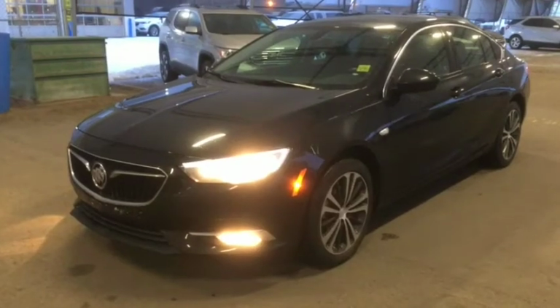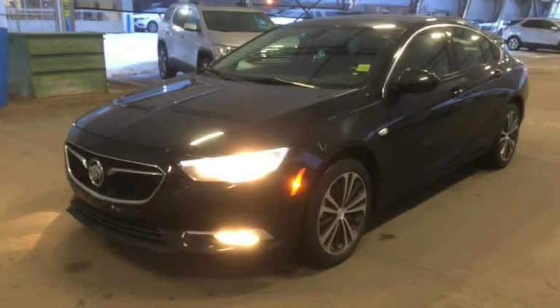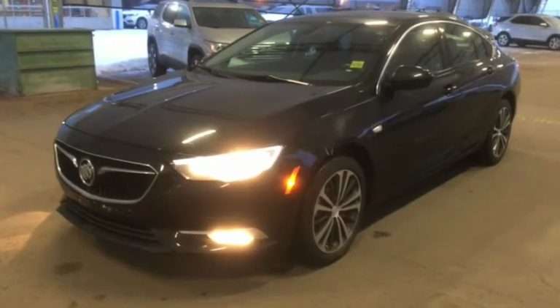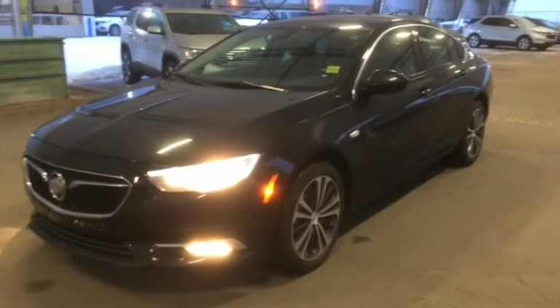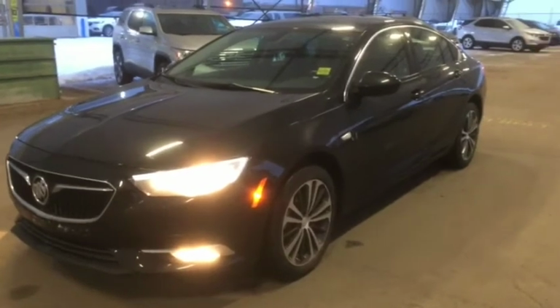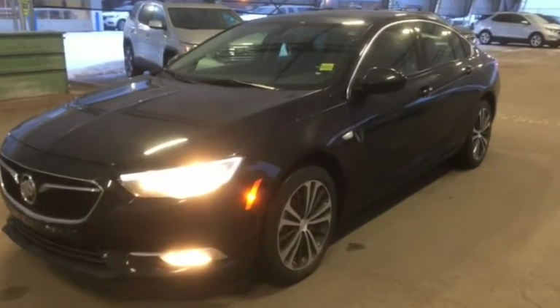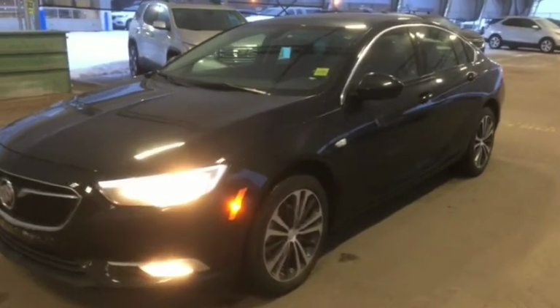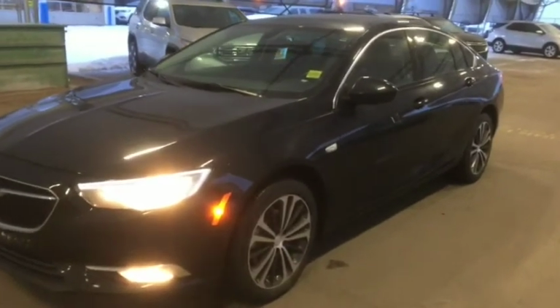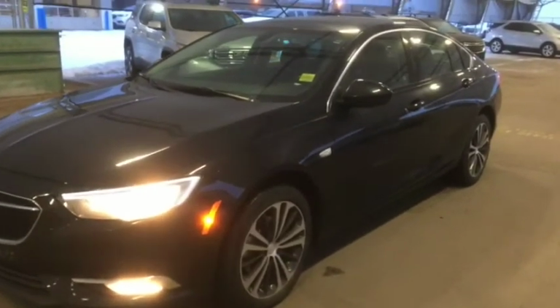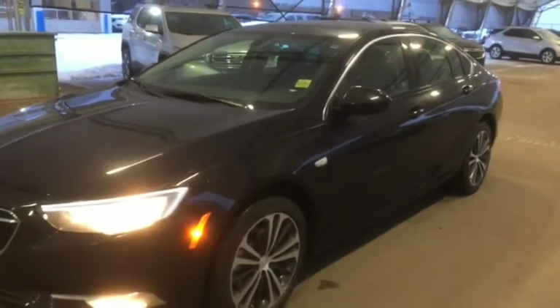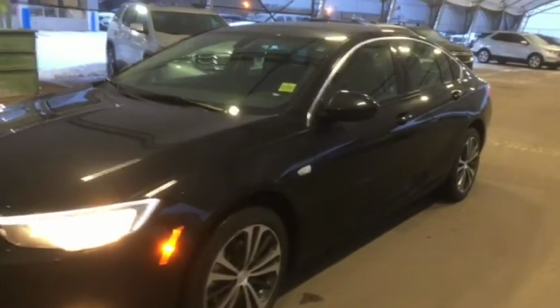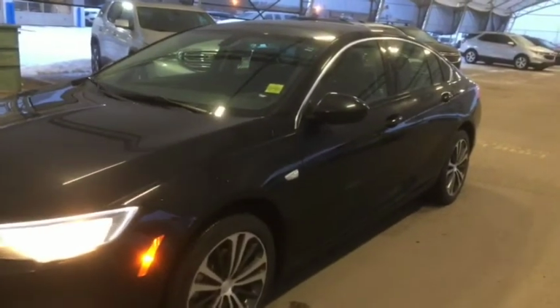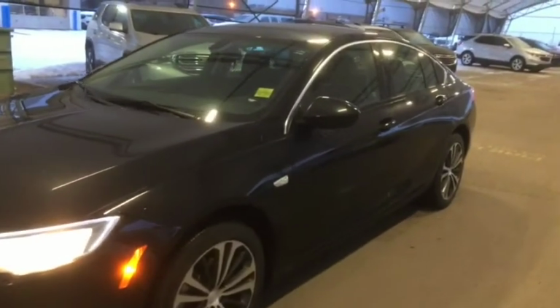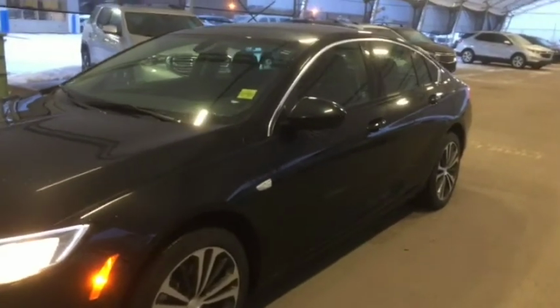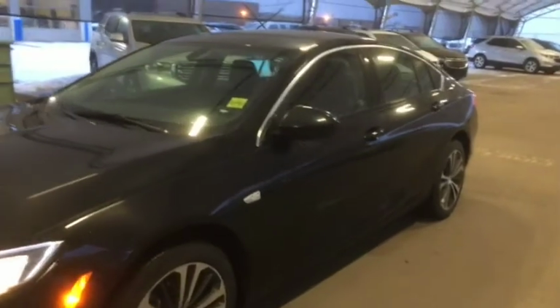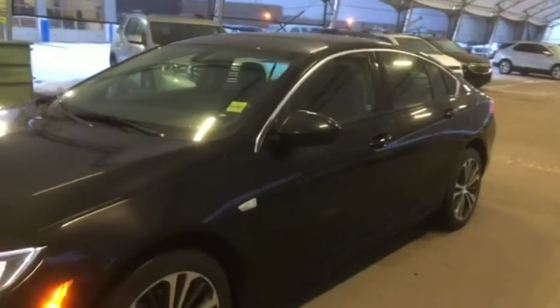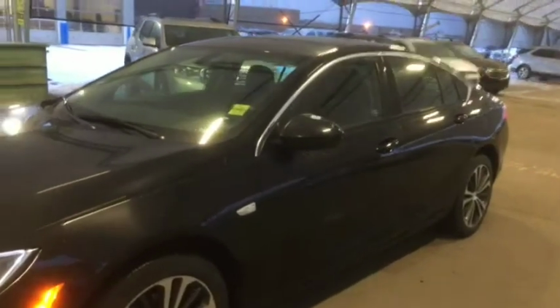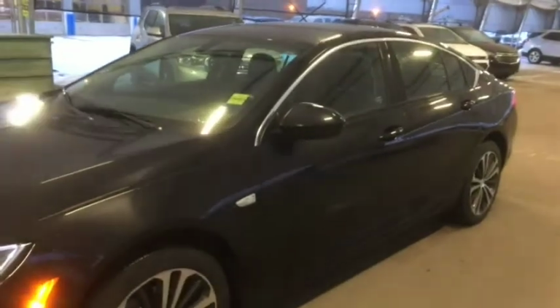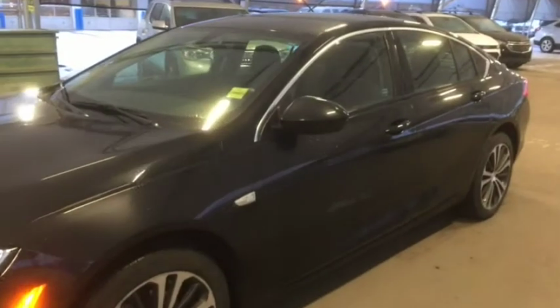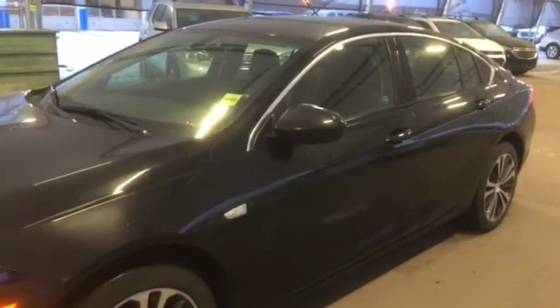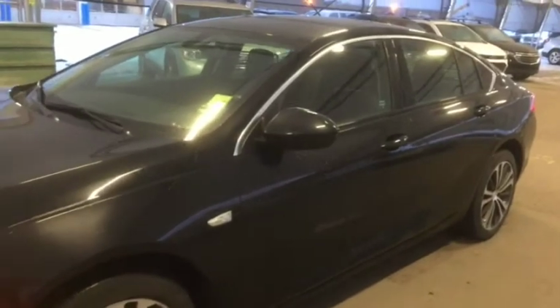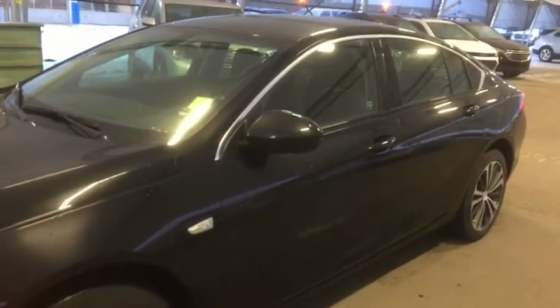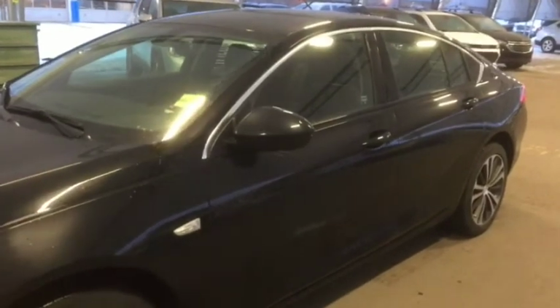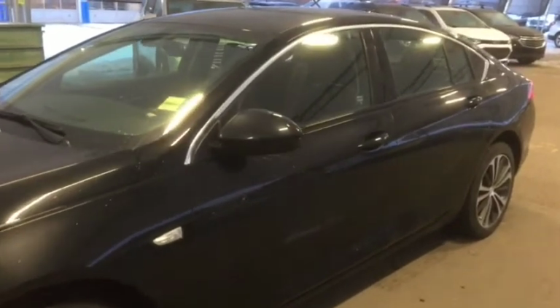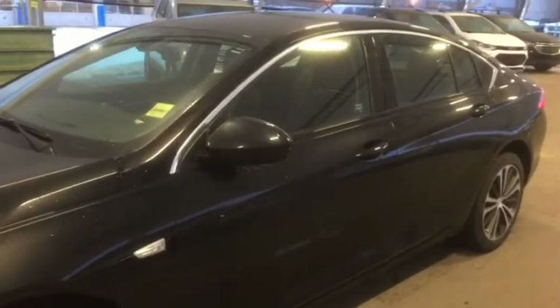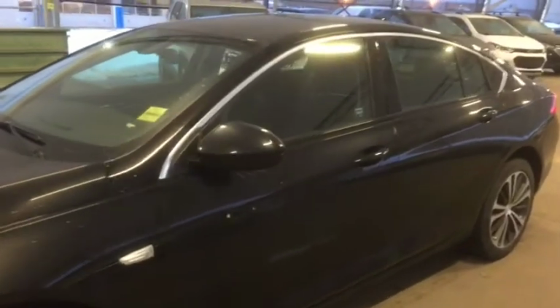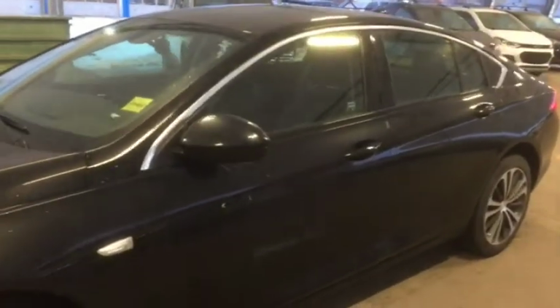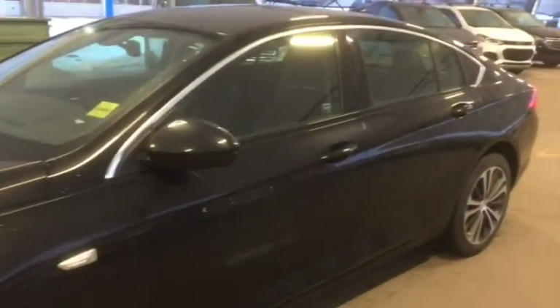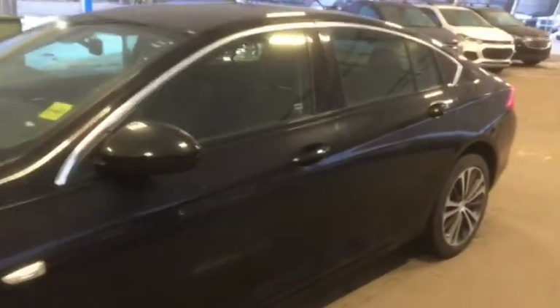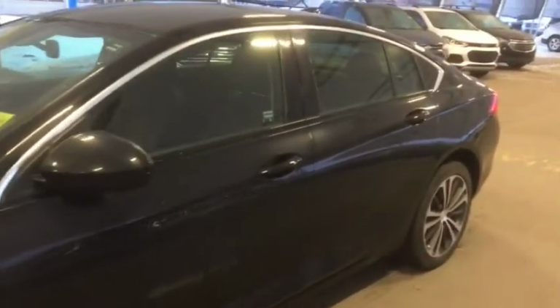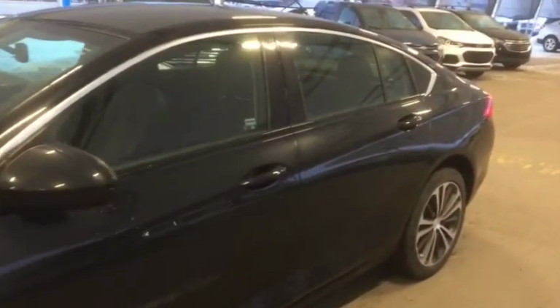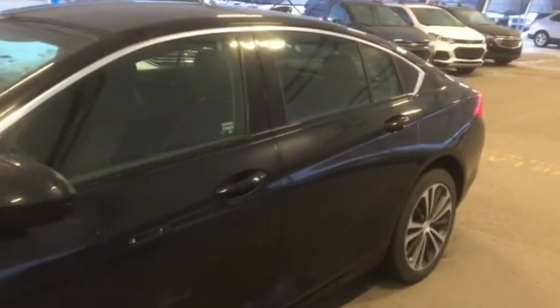Hello and welcome to Davis Chevrolet. This is a pre-owned 2019 Buick Regal in black.